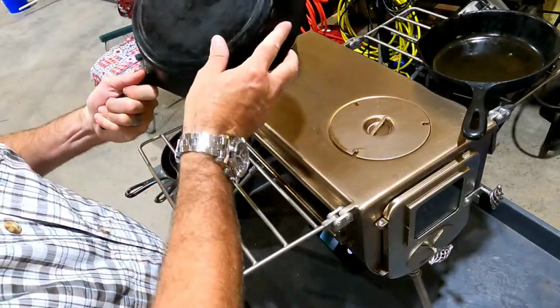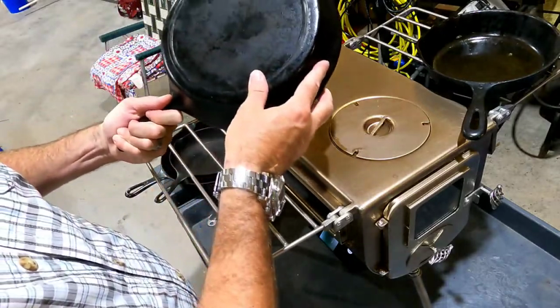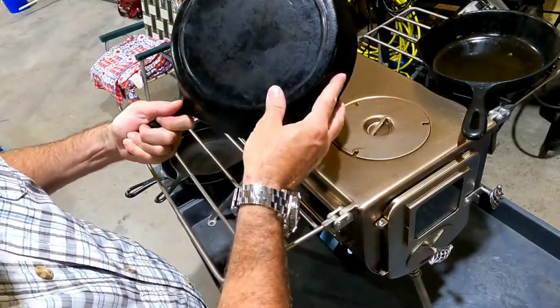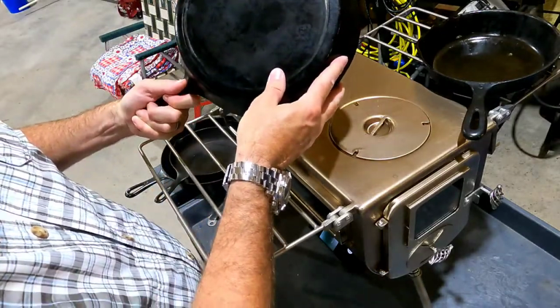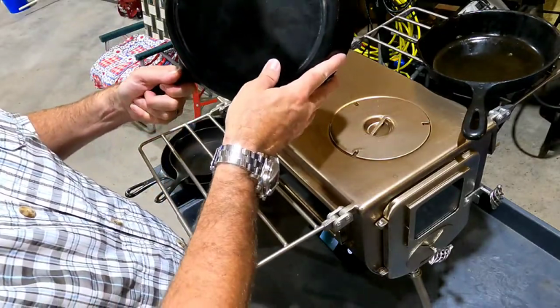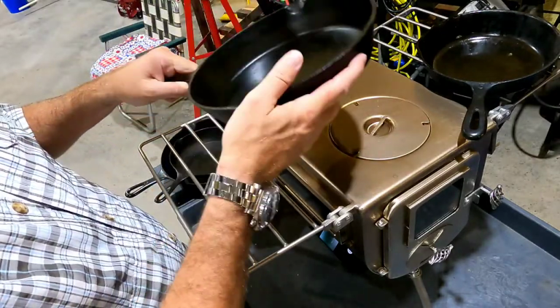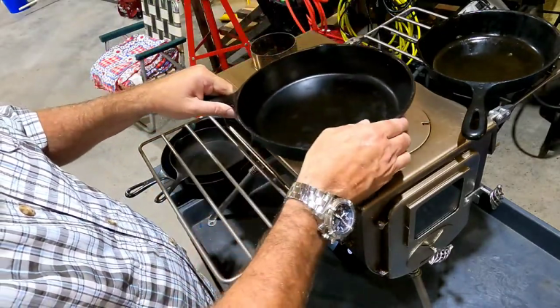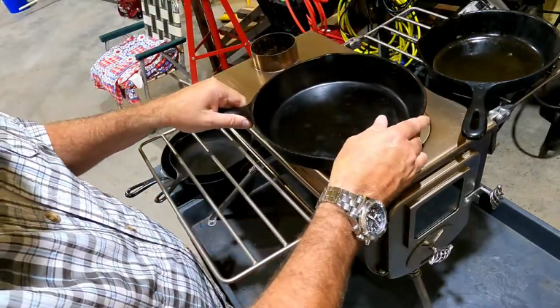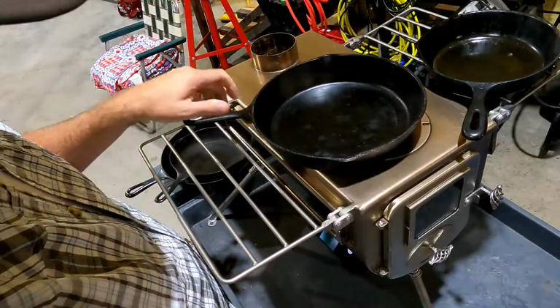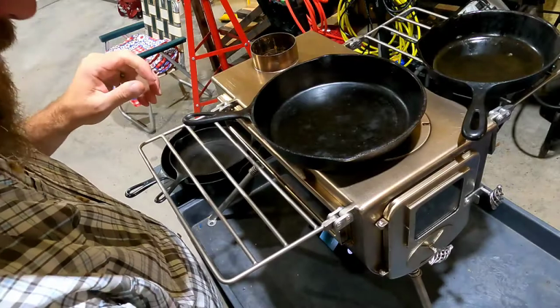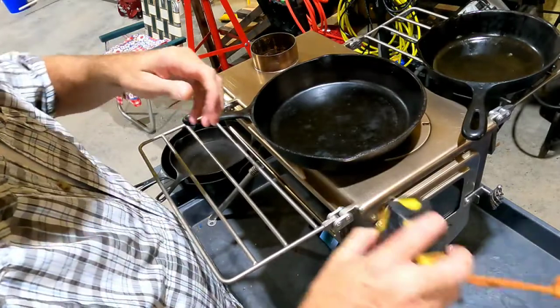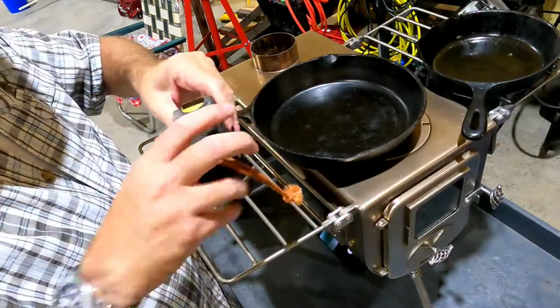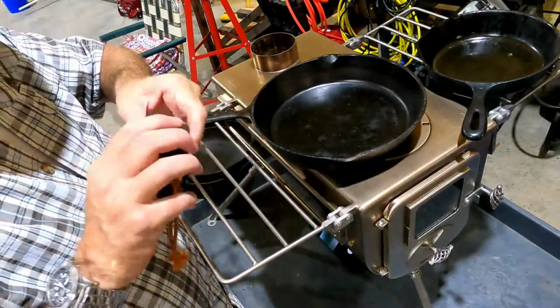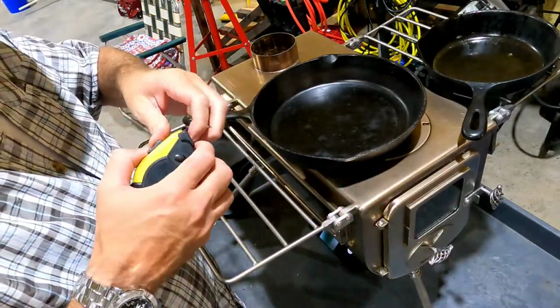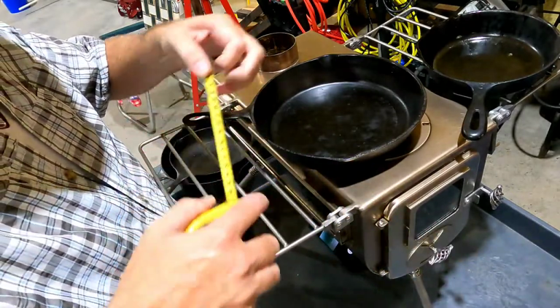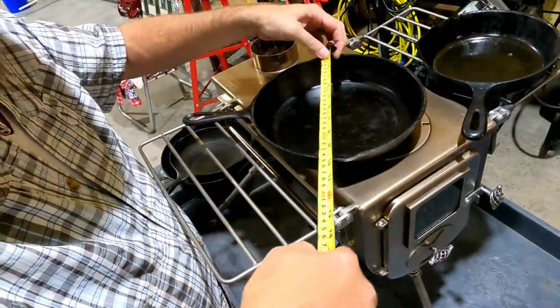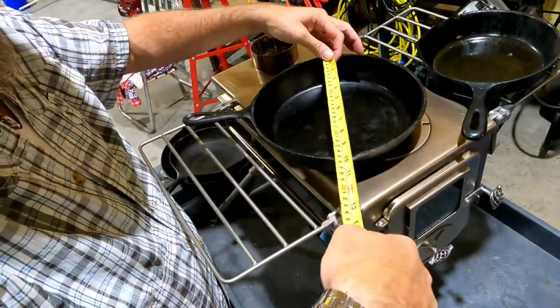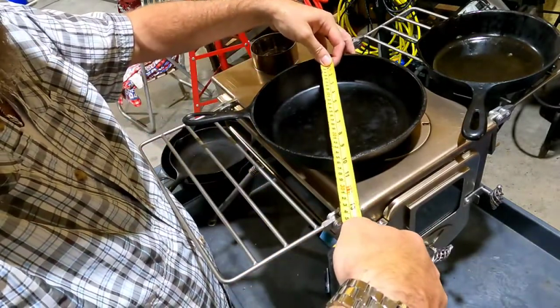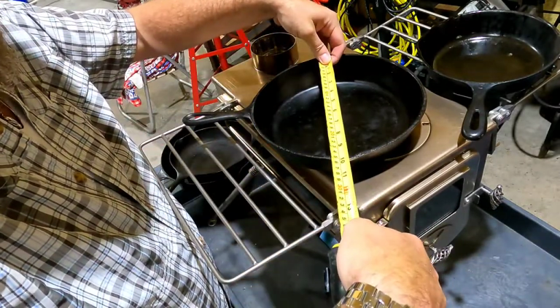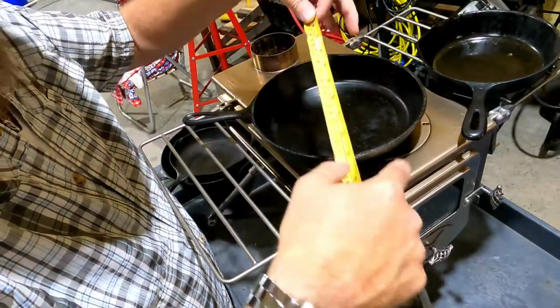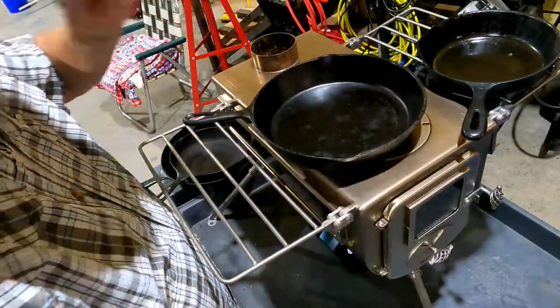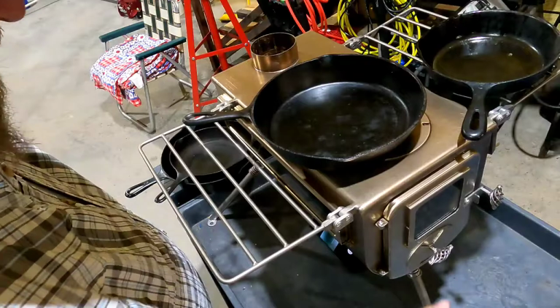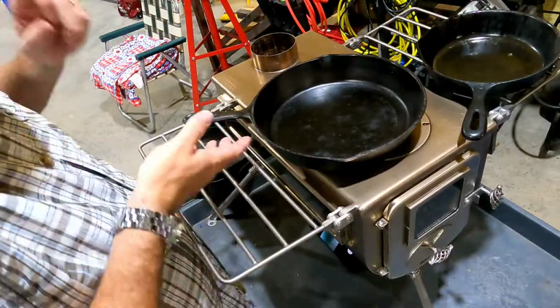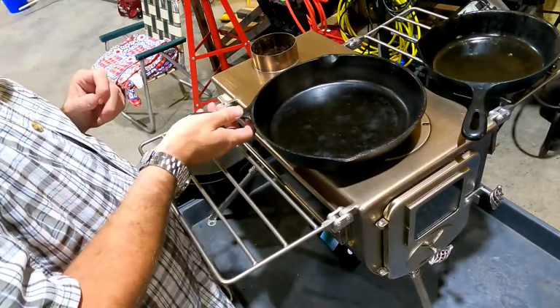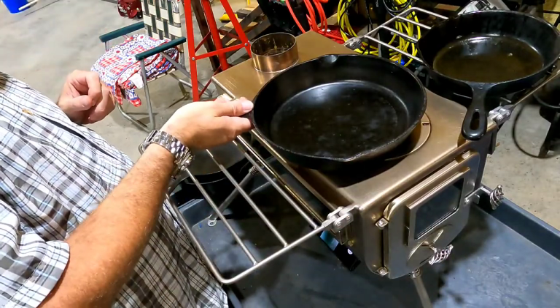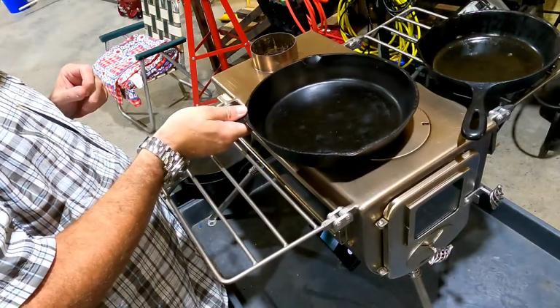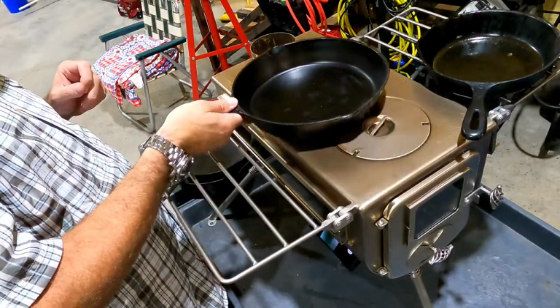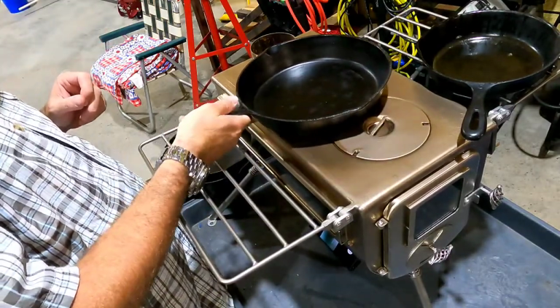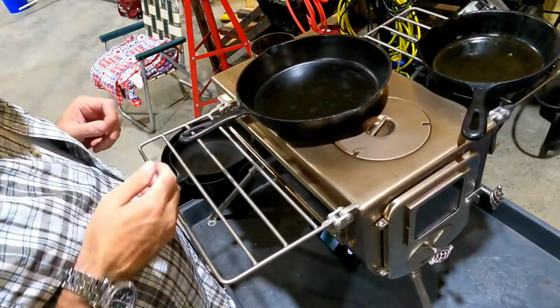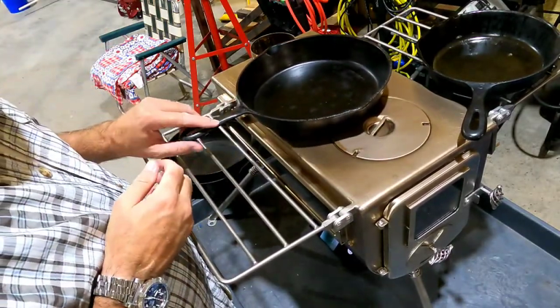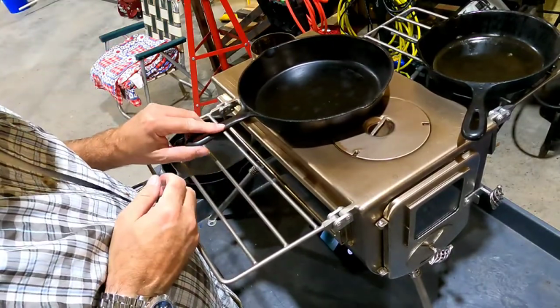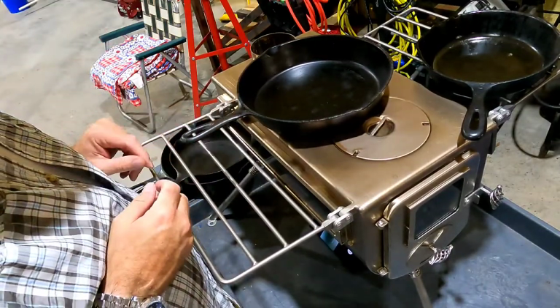I don't know what this one is — it's bigger, probably 12 inches... actually 10 inches. So there's a 10-inch pan.